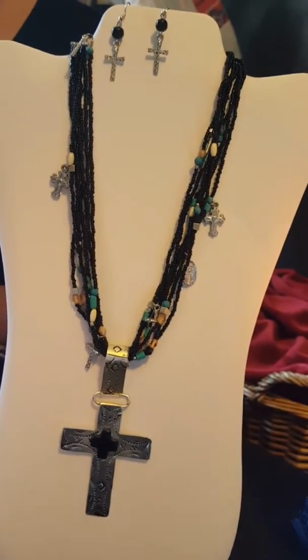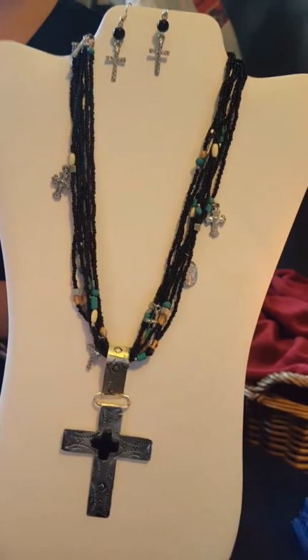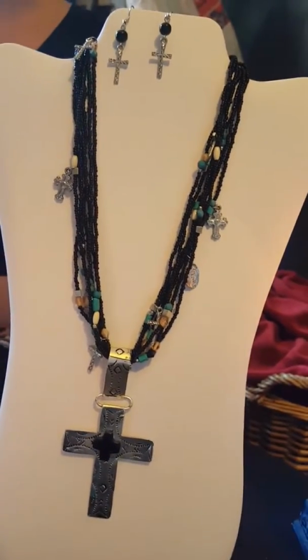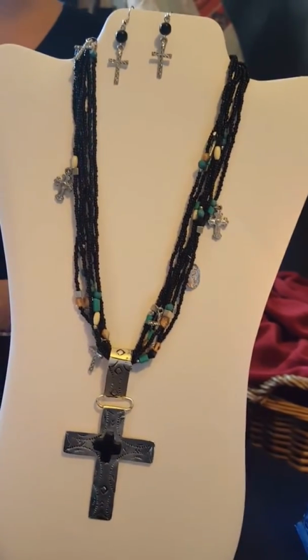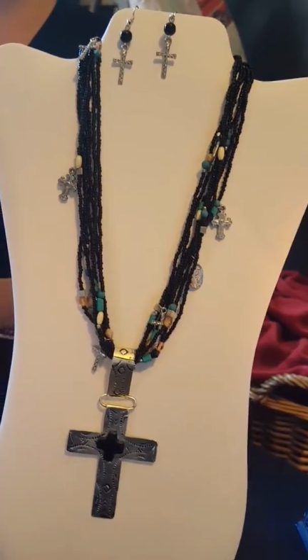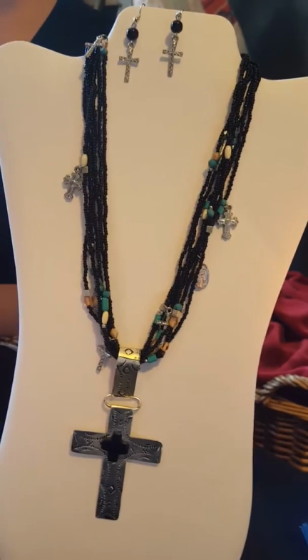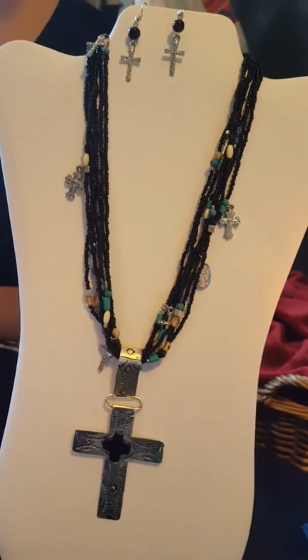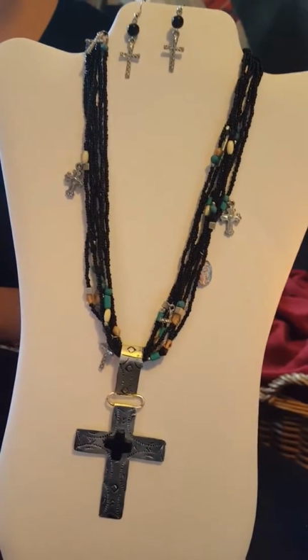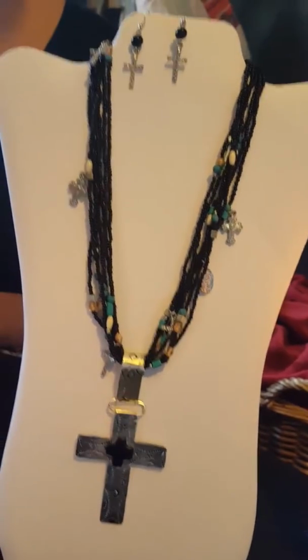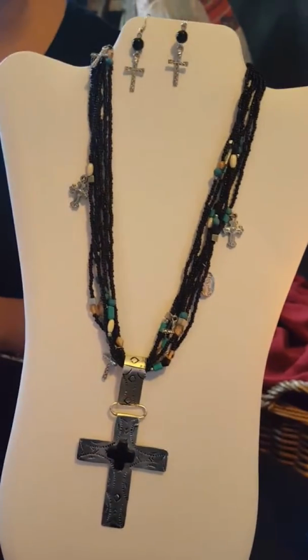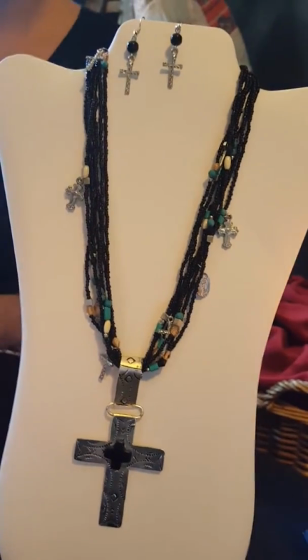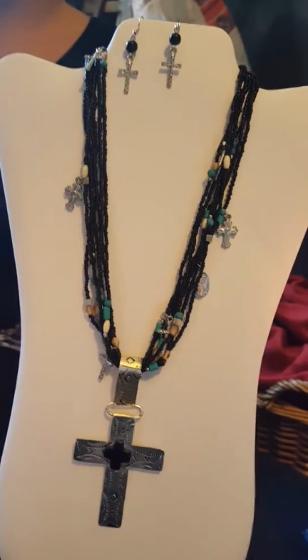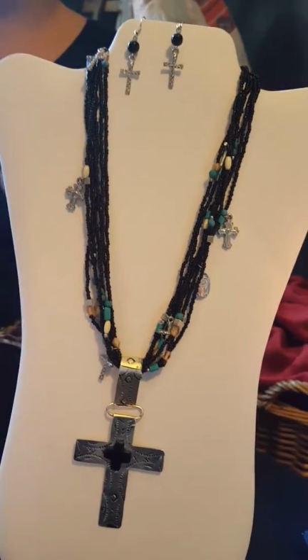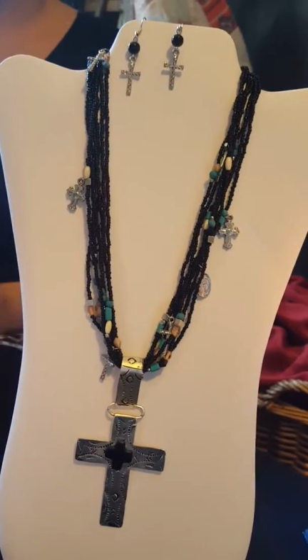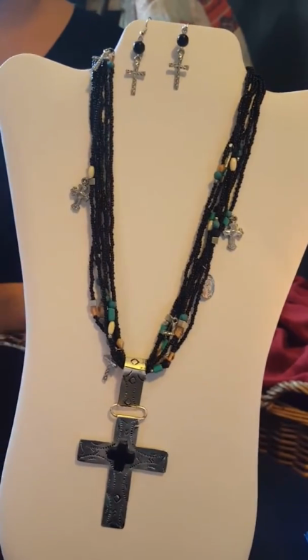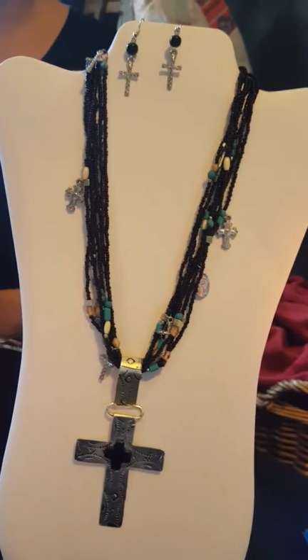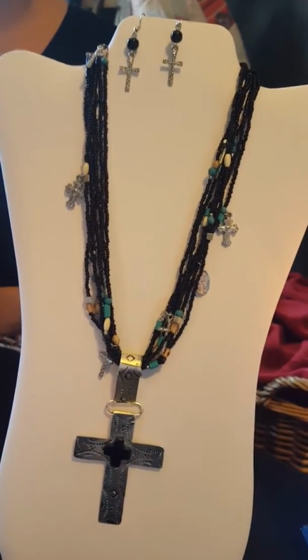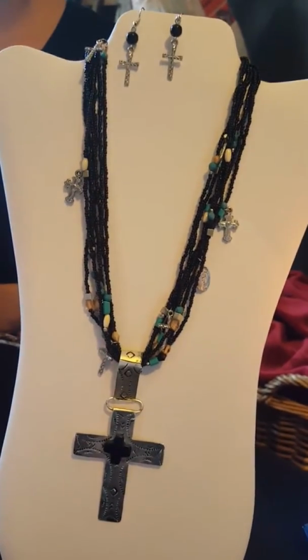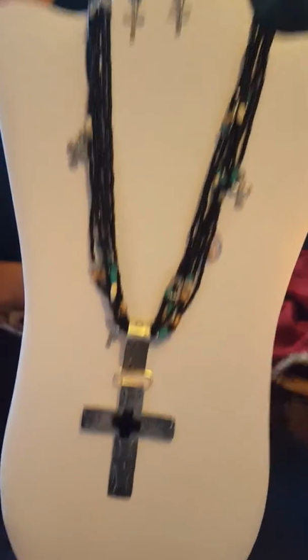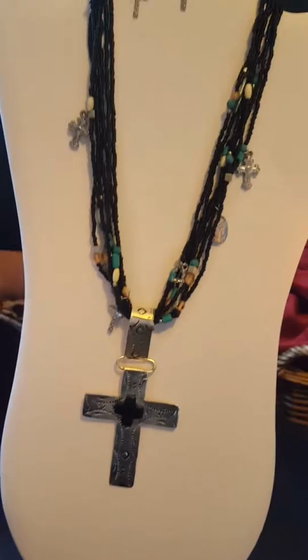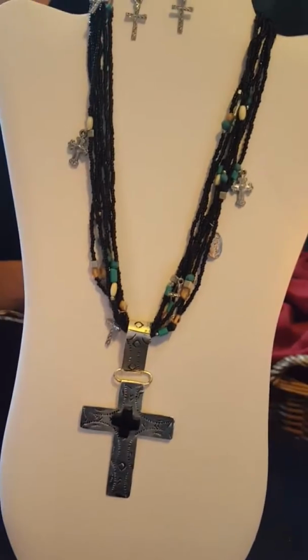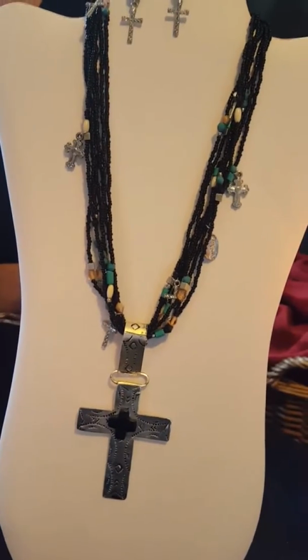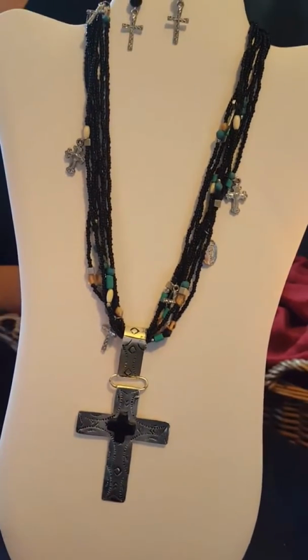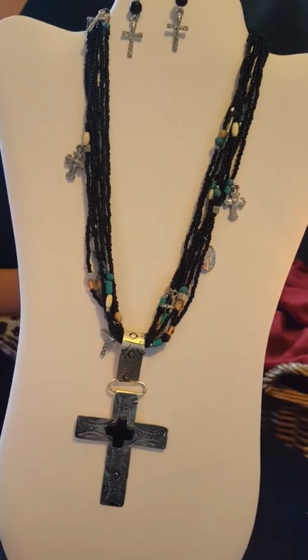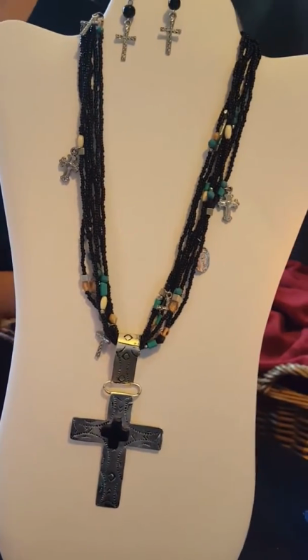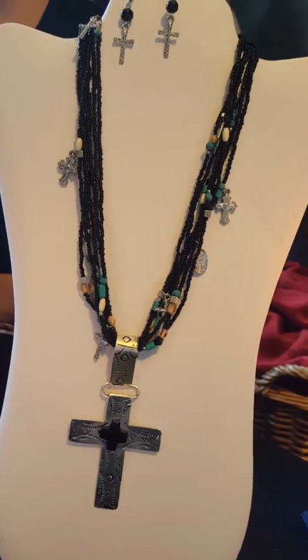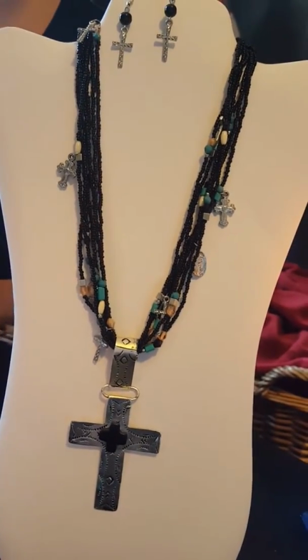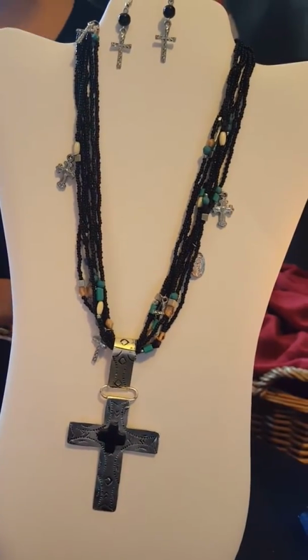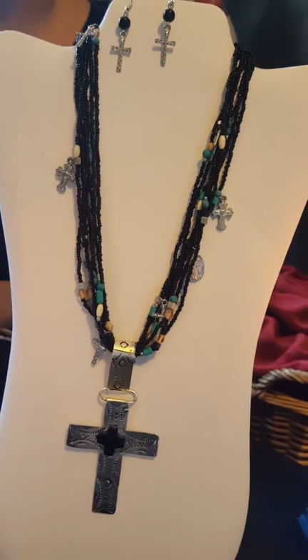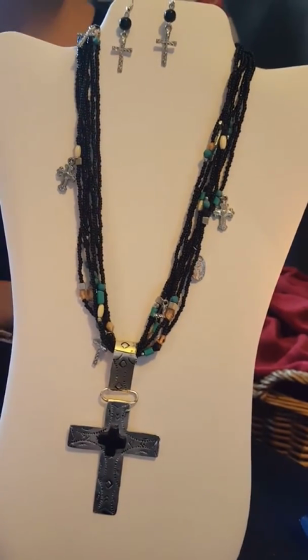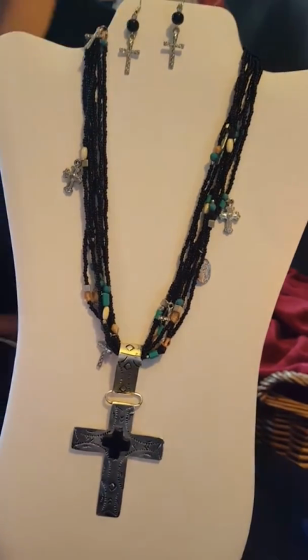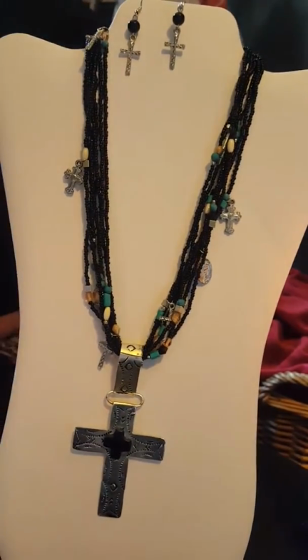It is $15.99 on our website right now. Our website is www.openwindowsboutique.com and 'windows' is spelled with a Z.